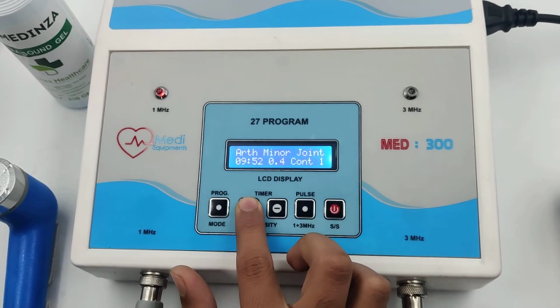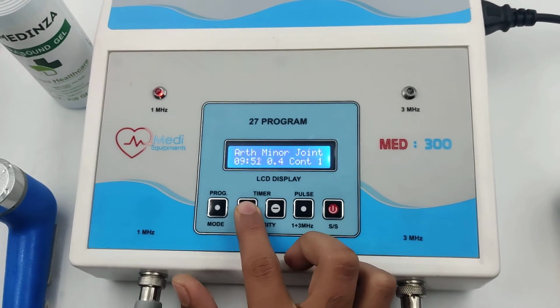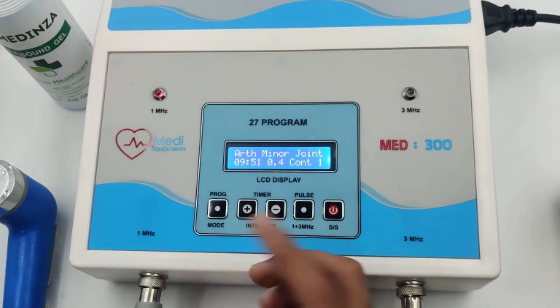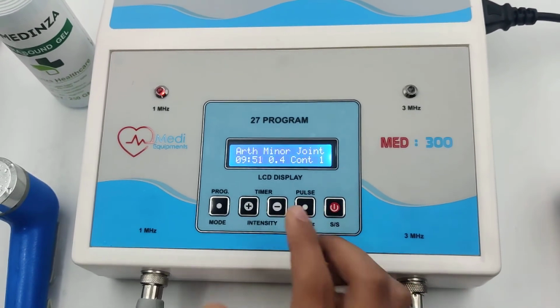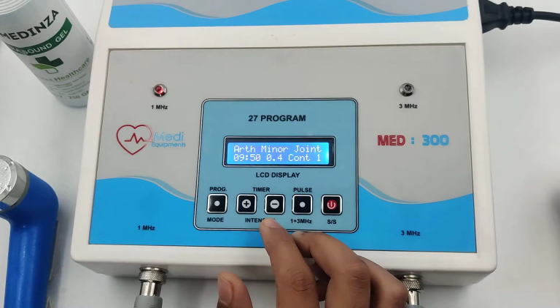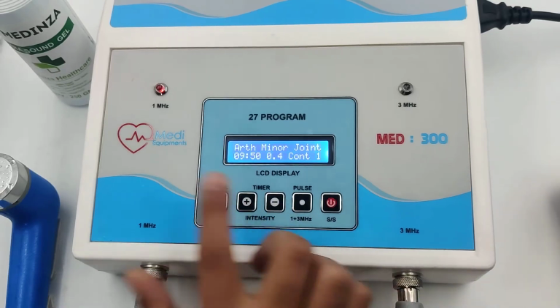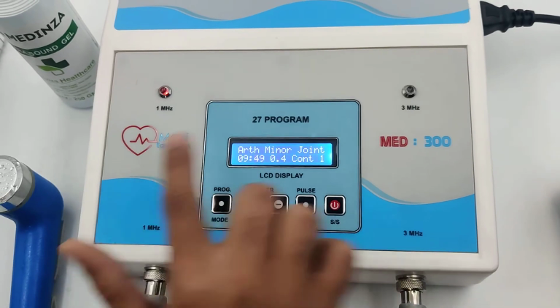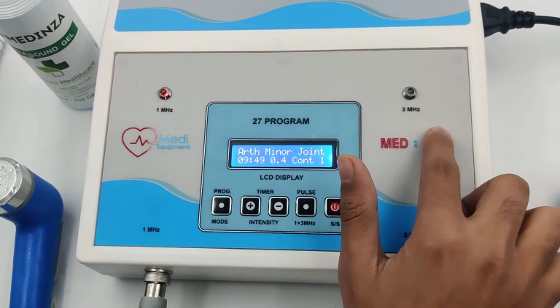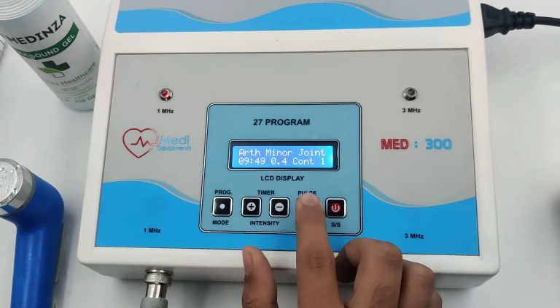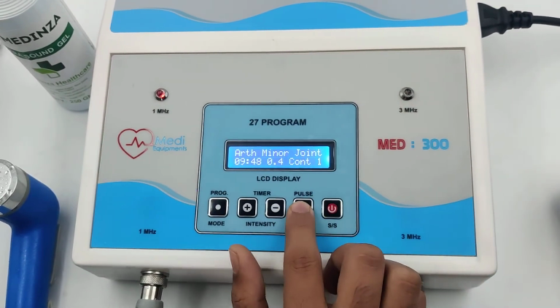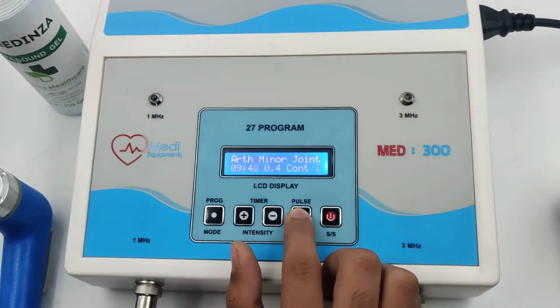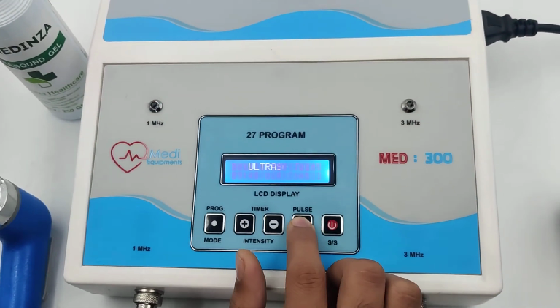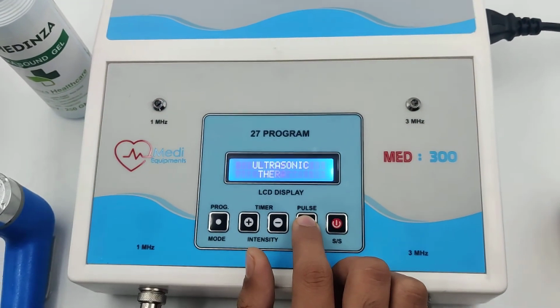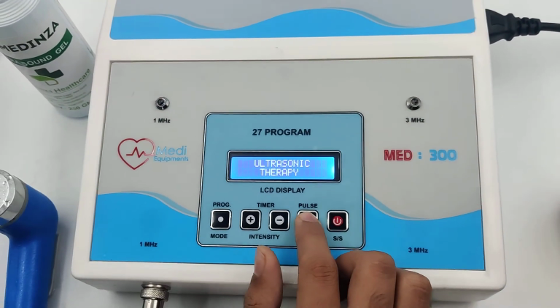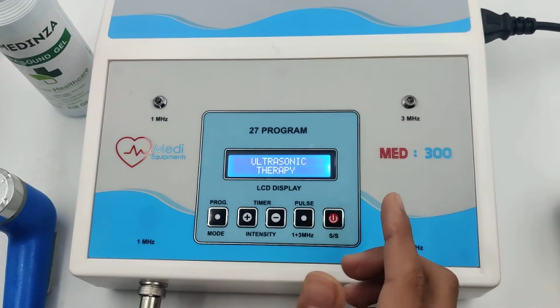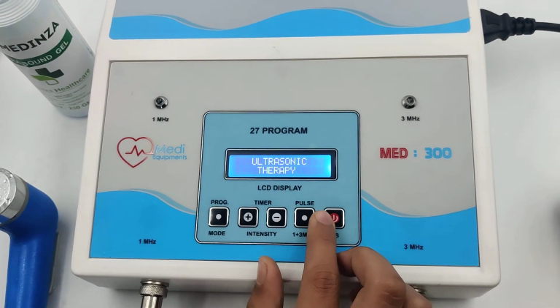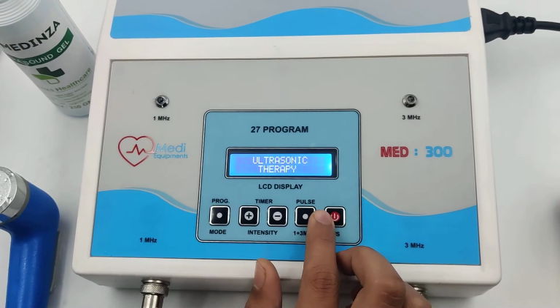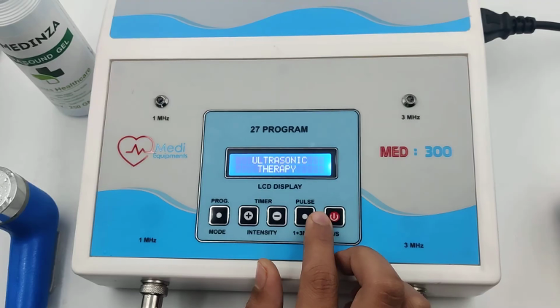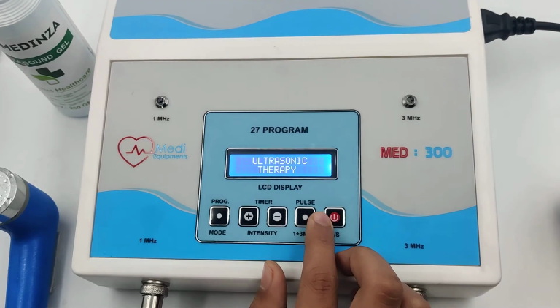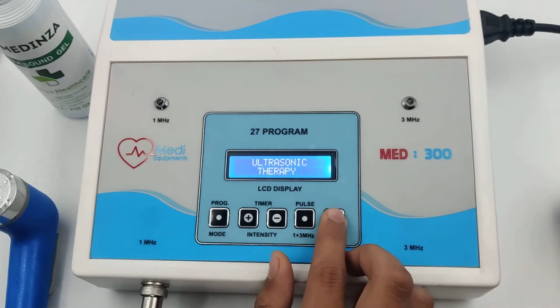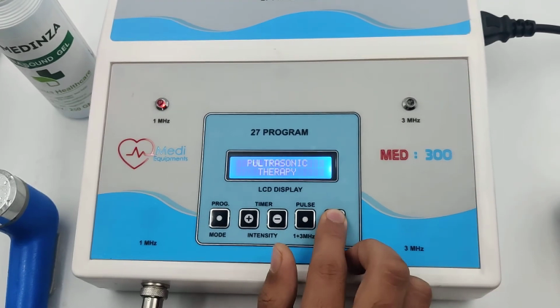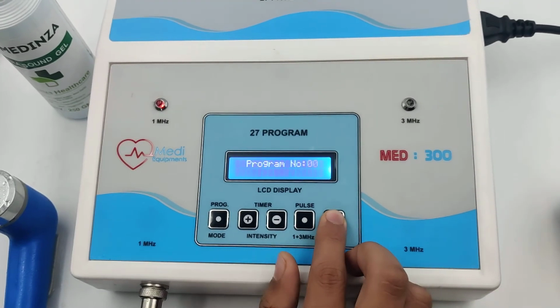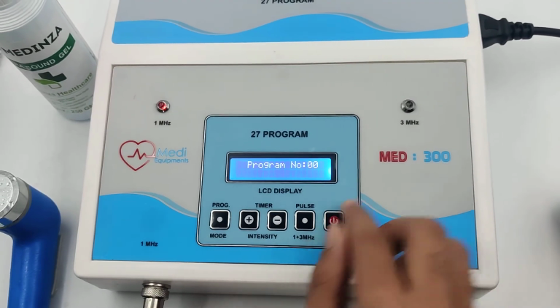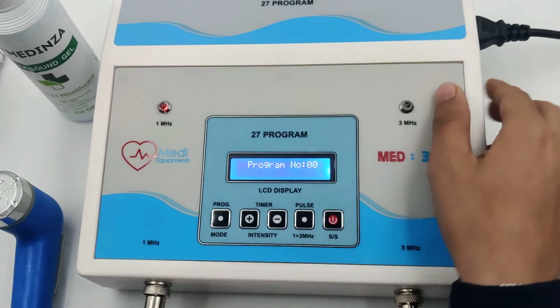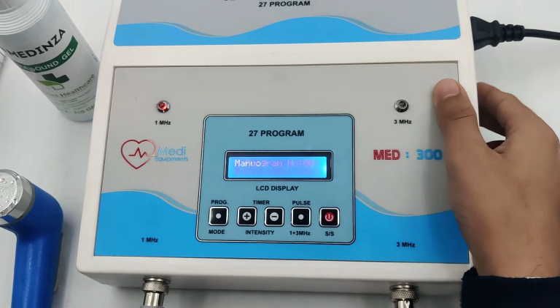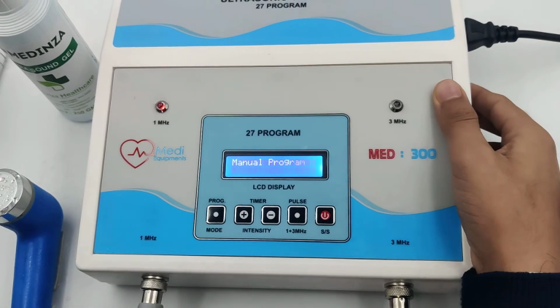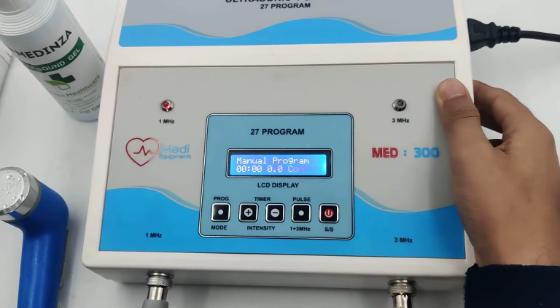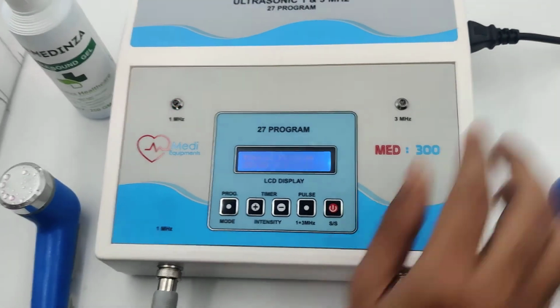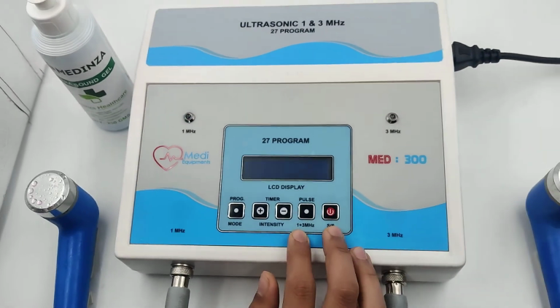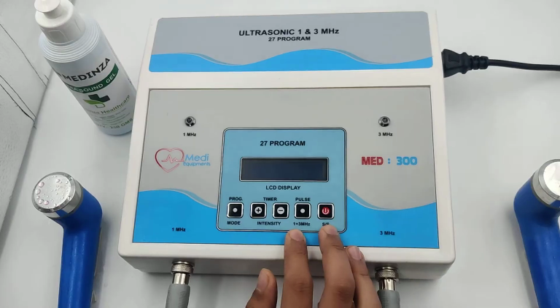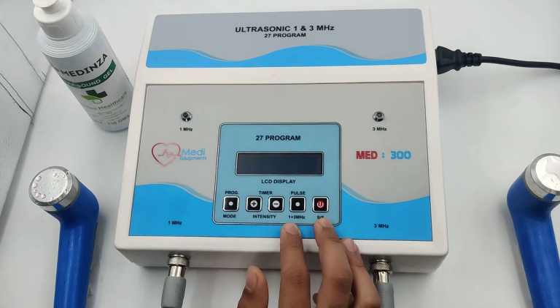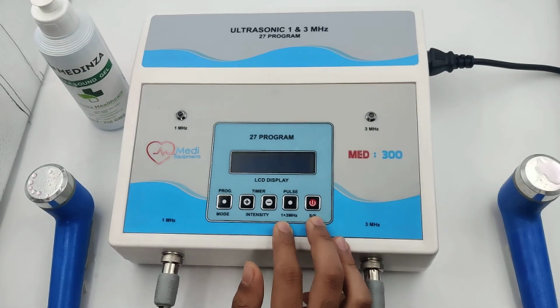Now you can shift the current from 1 MHz to 3 MHz. After treatment is completed, stop the machine and switch off the machine. The demo is now completed.